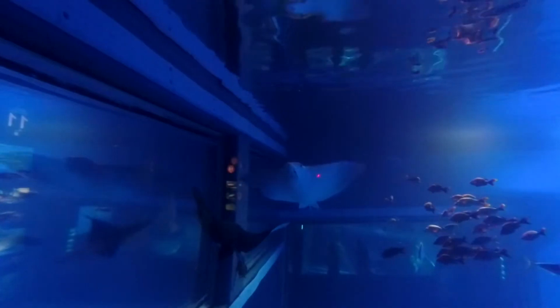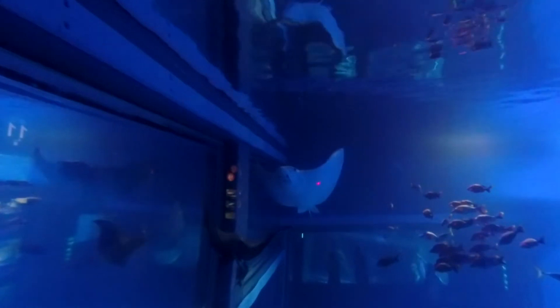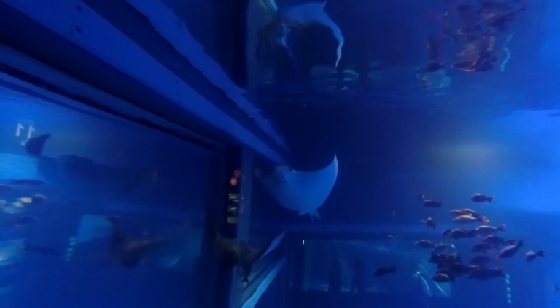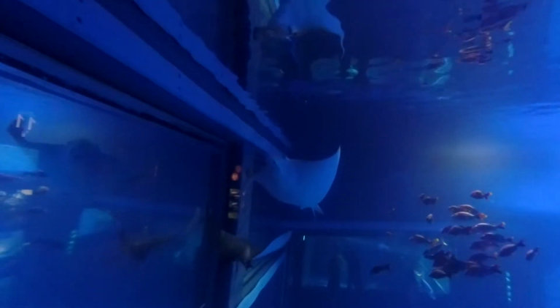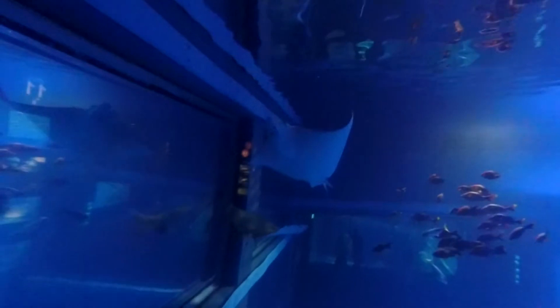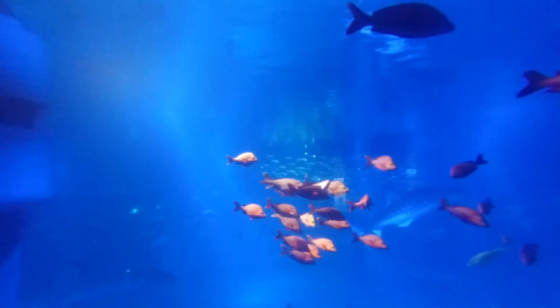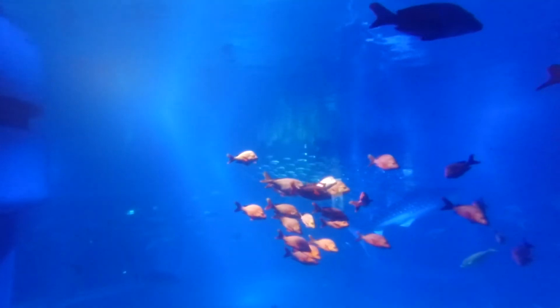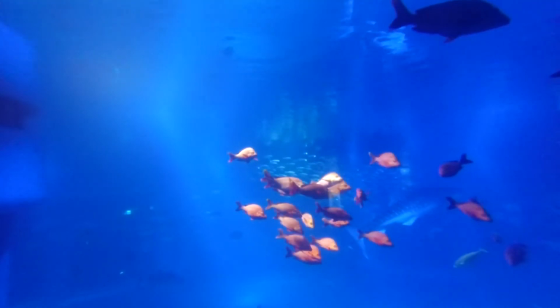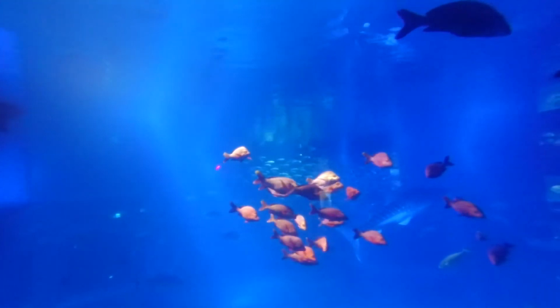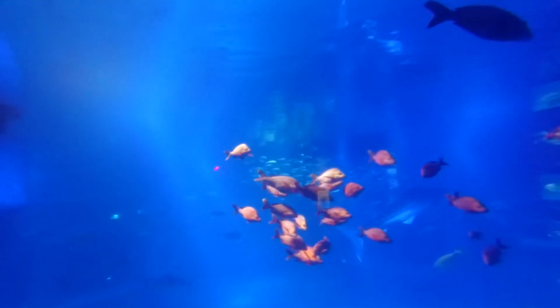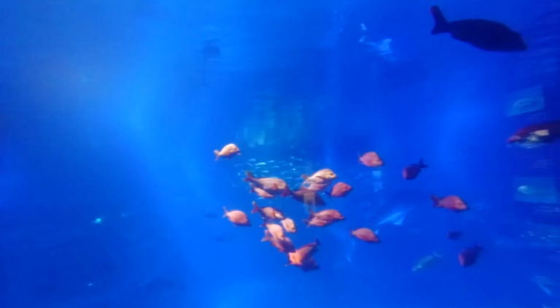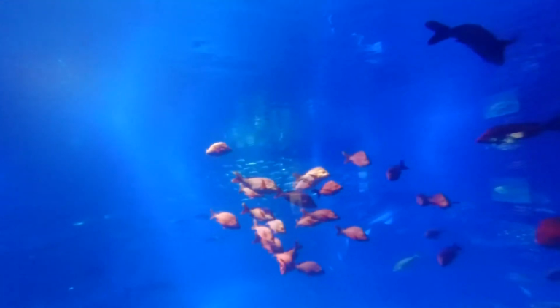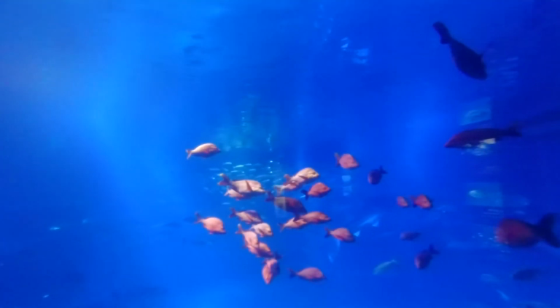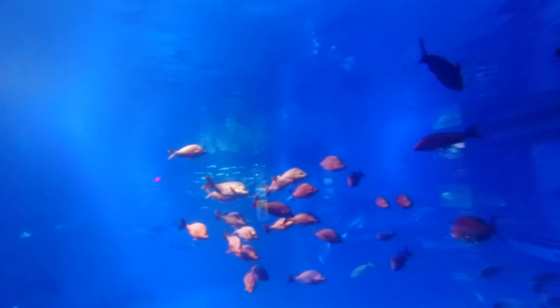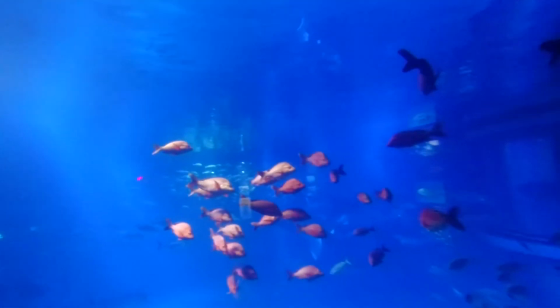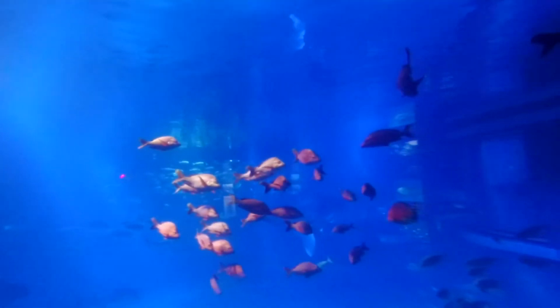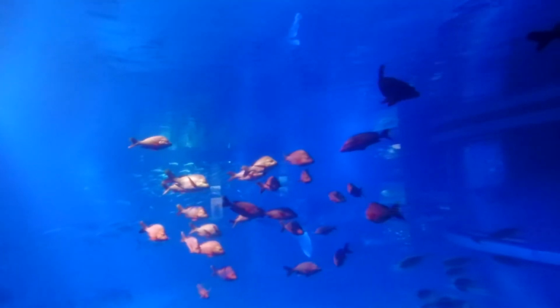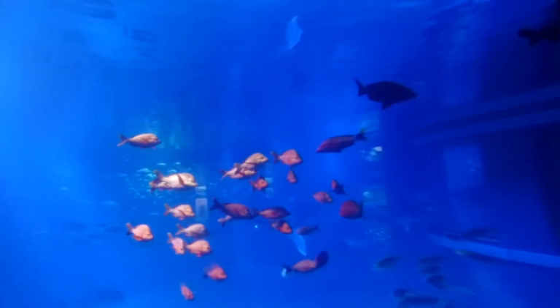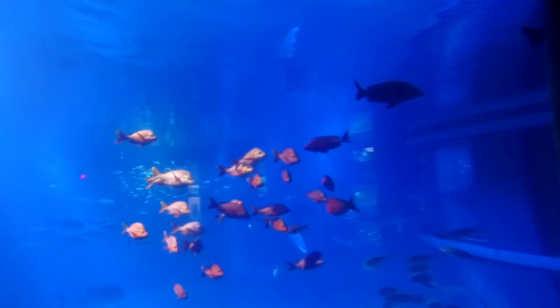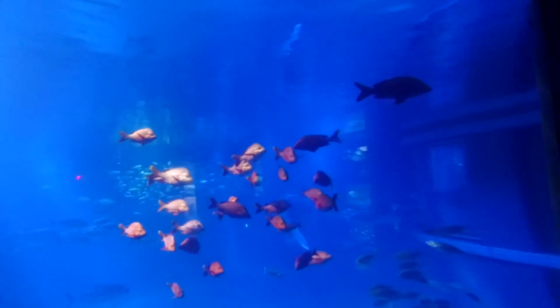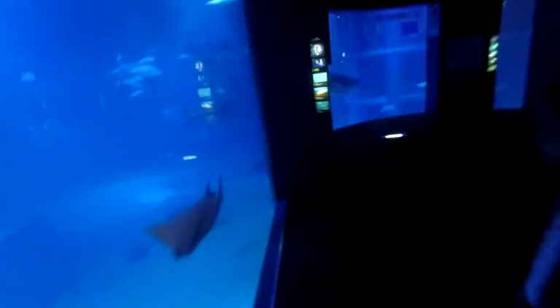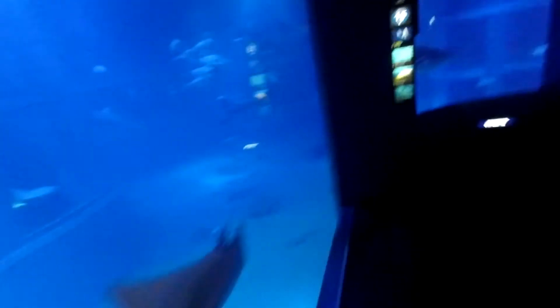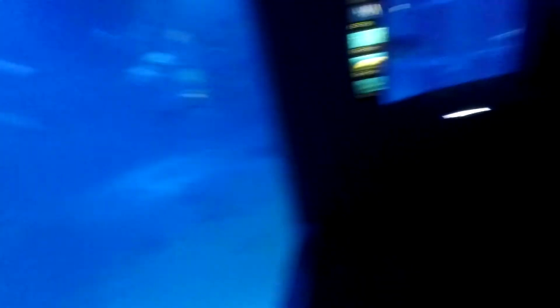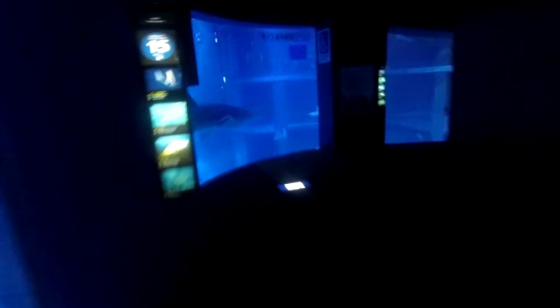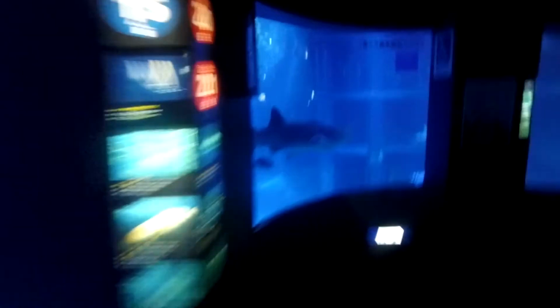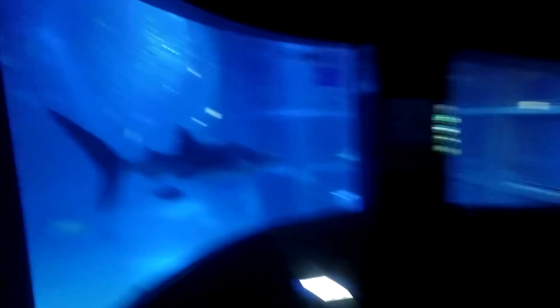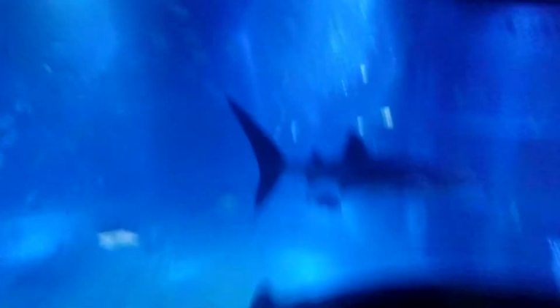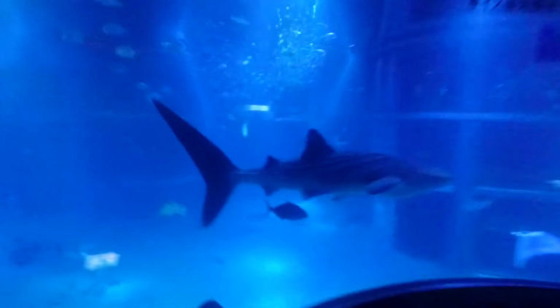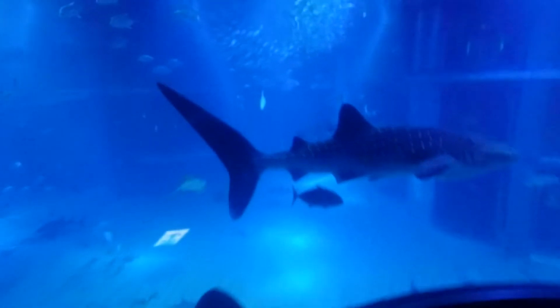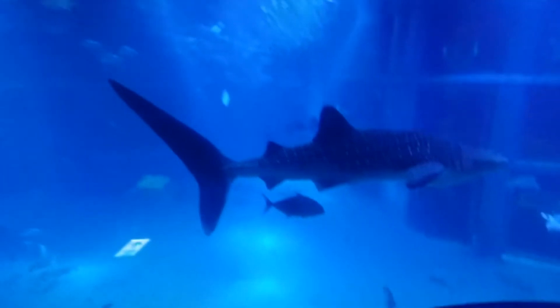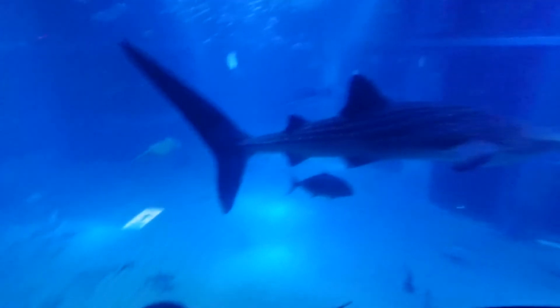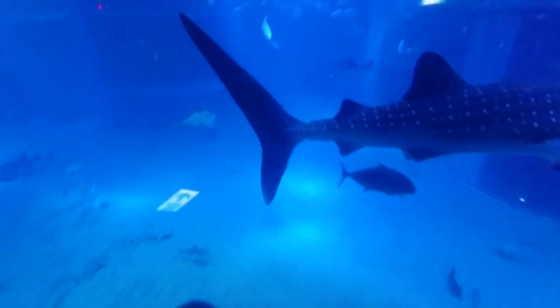They're so huge! Look there! There's the shot I want to have.